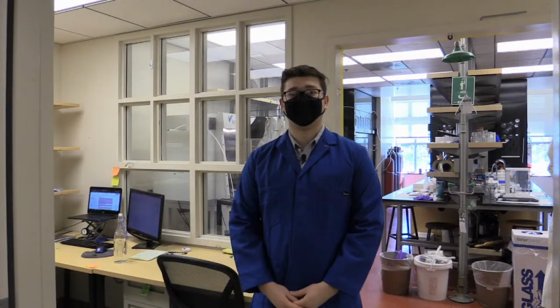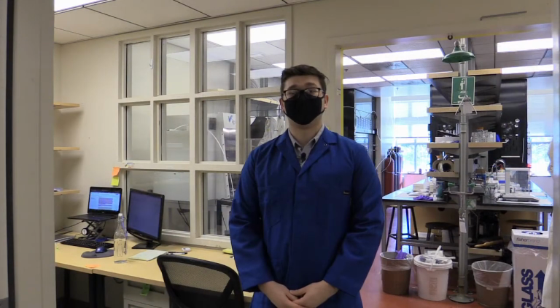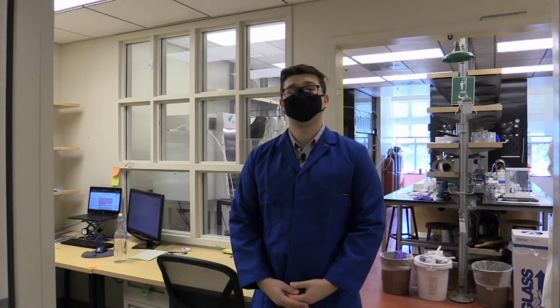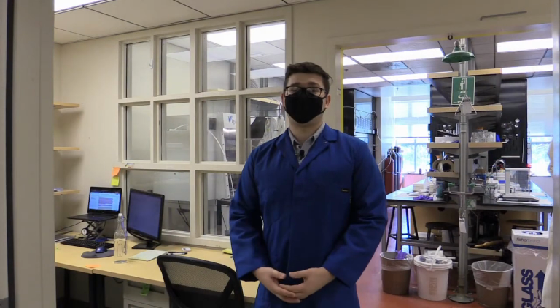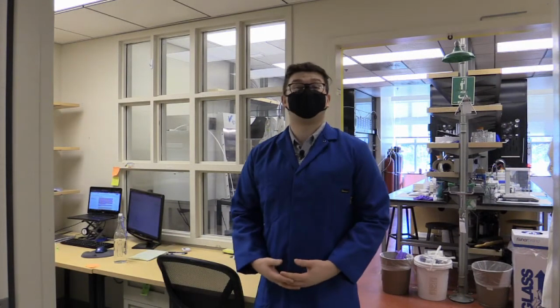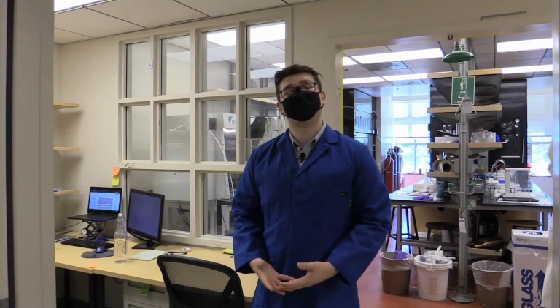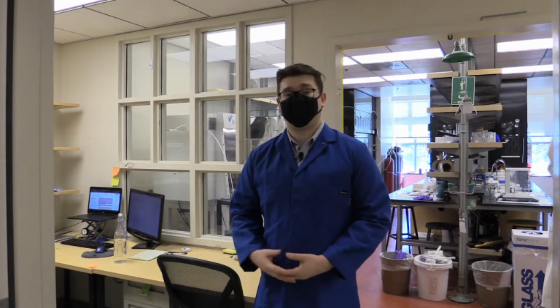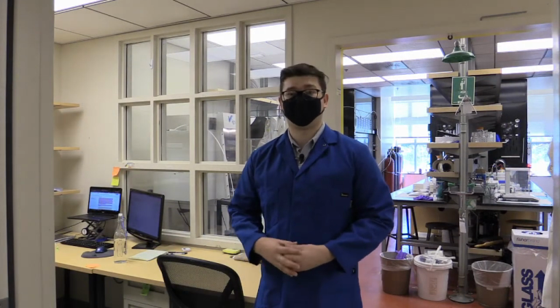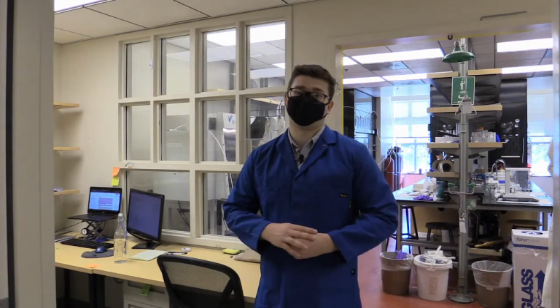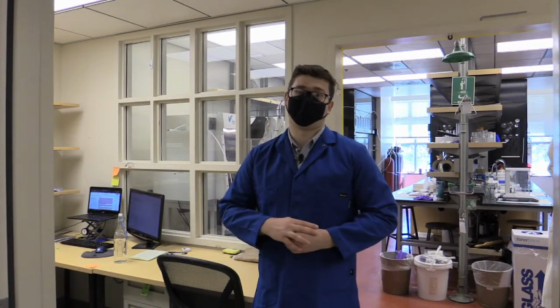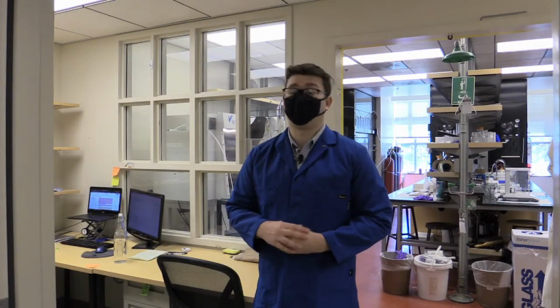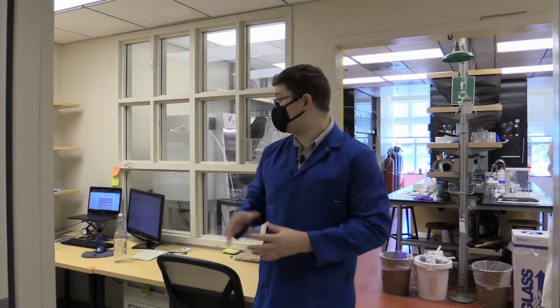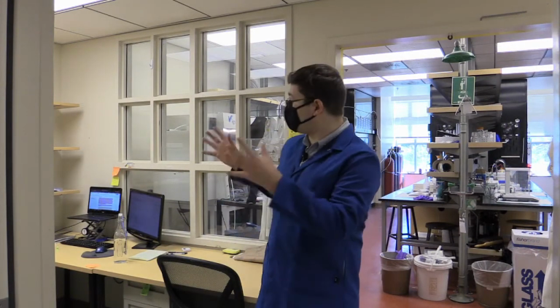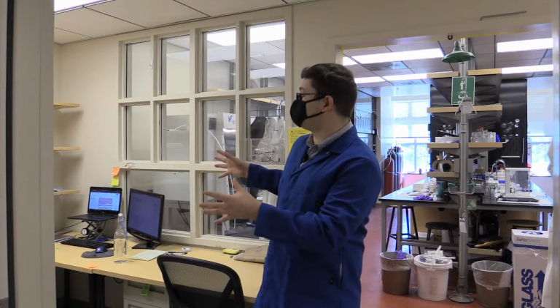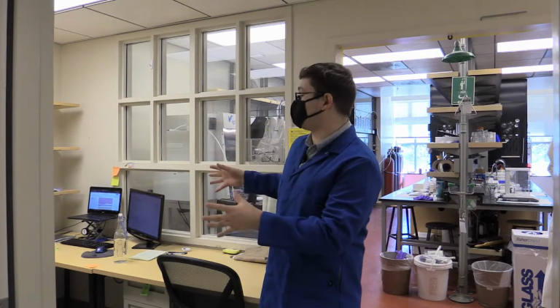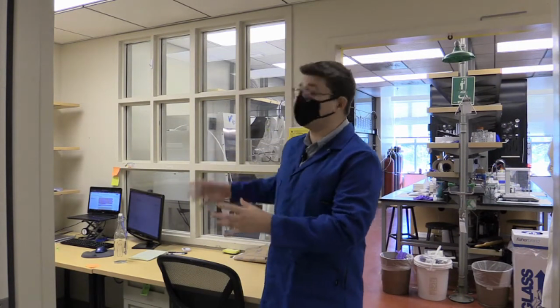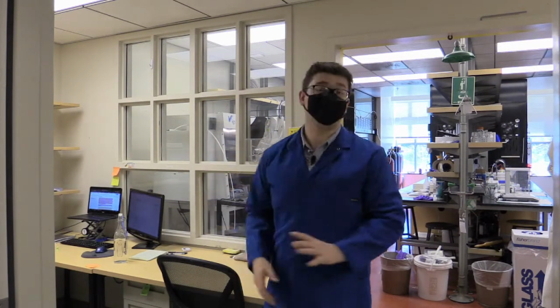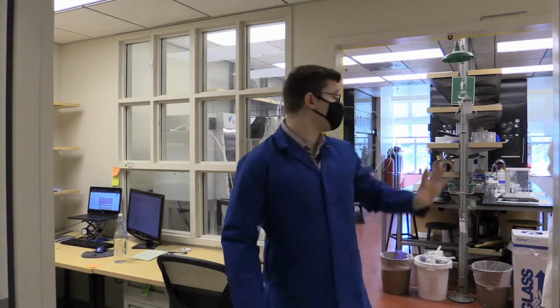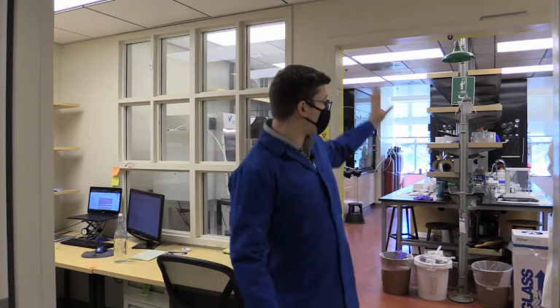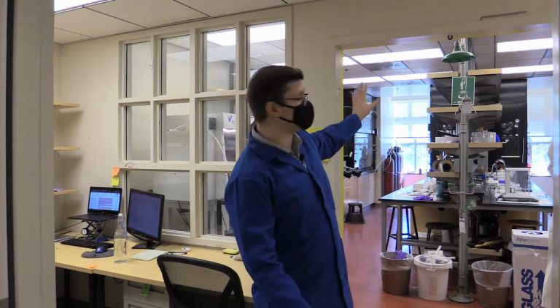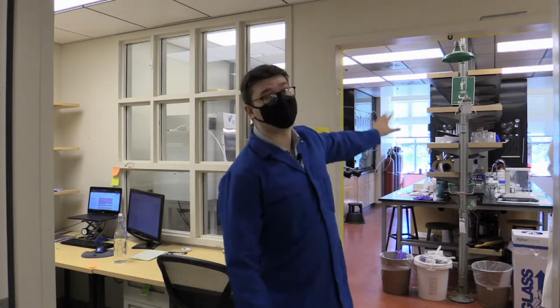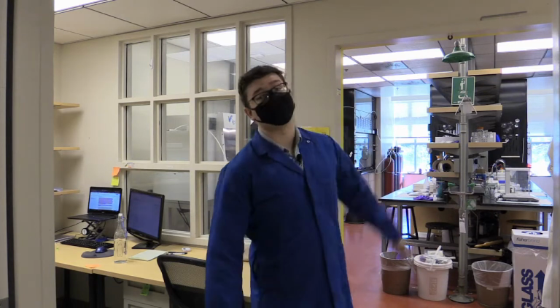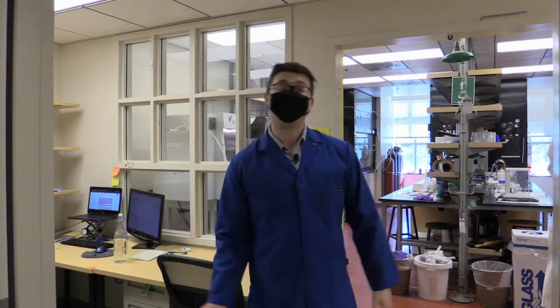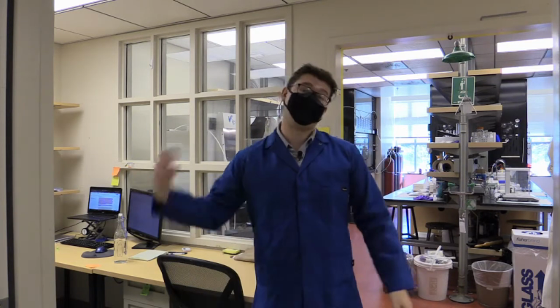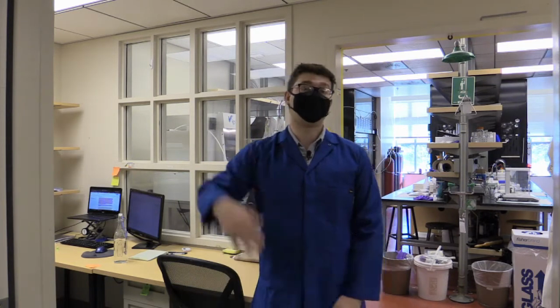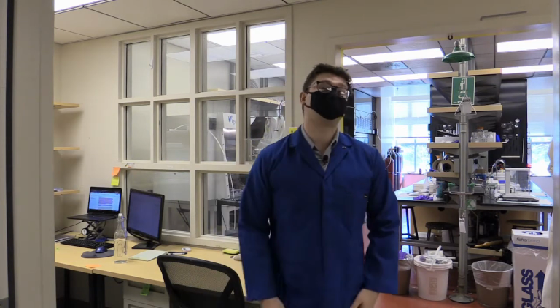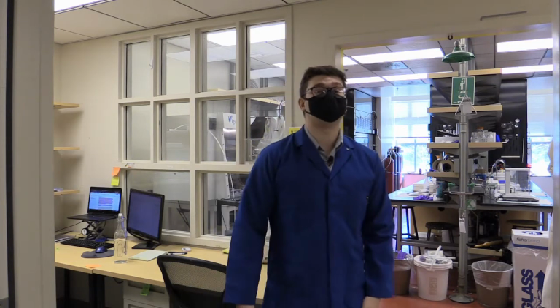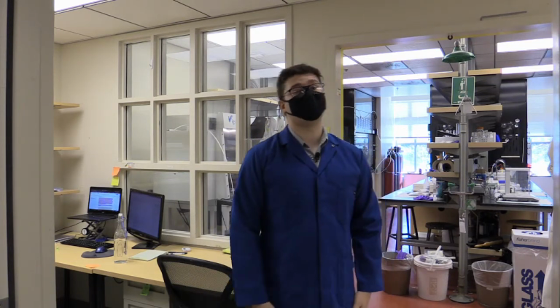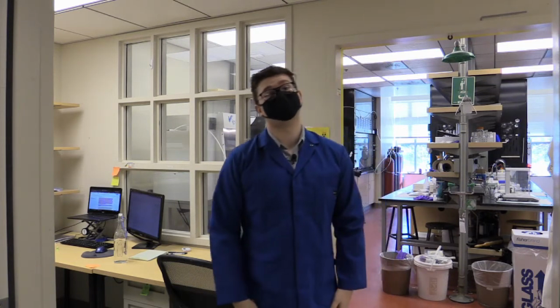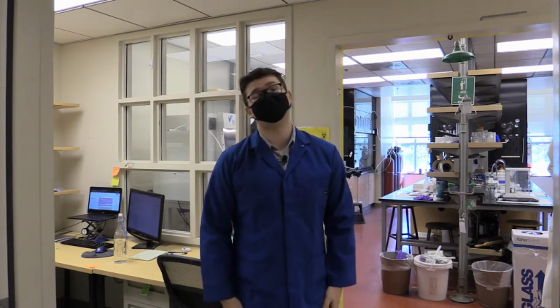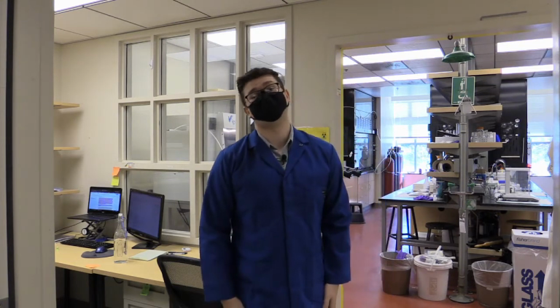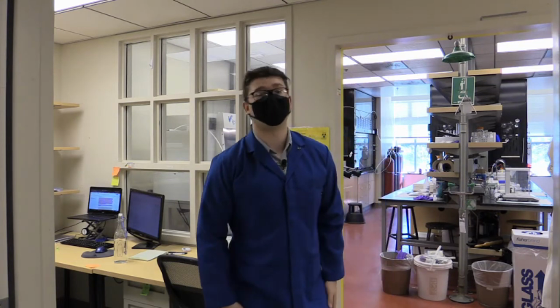So this is the layout of a typical lab in the chemistry department. We have student offices in the front and we do all our chemistry back here. Come on and let's show you some of the instruments we use to do our work.